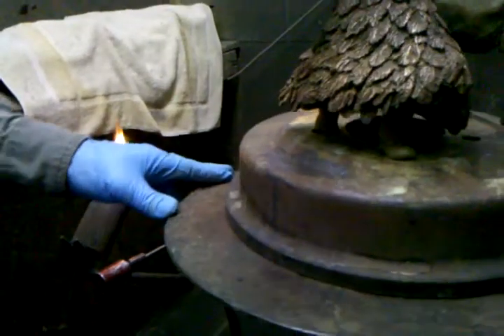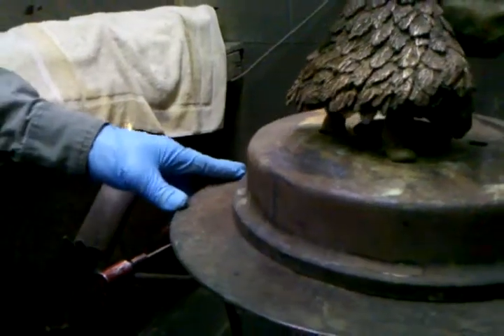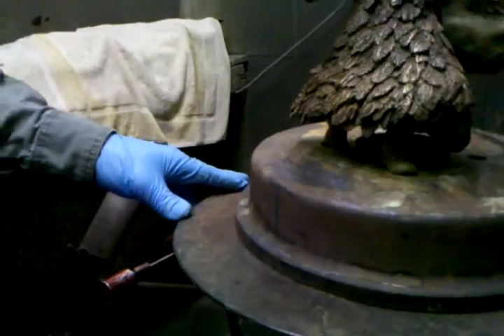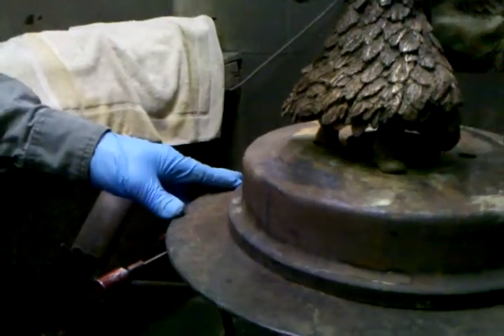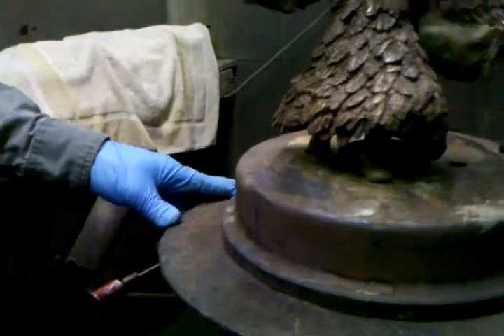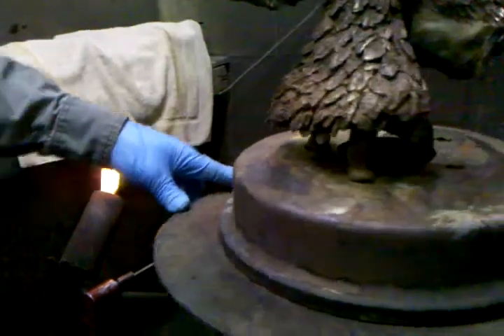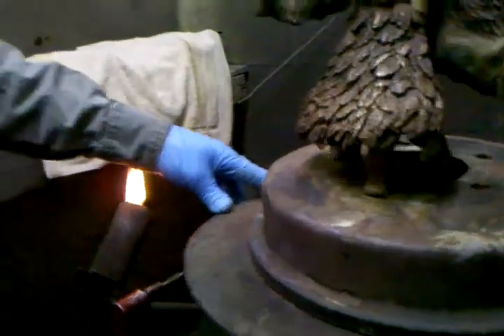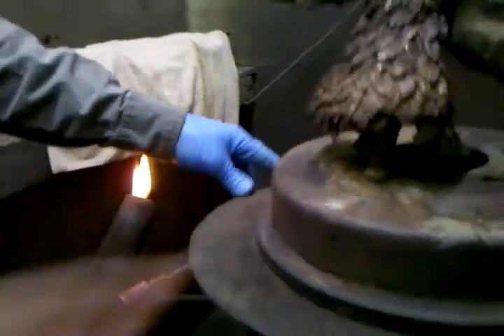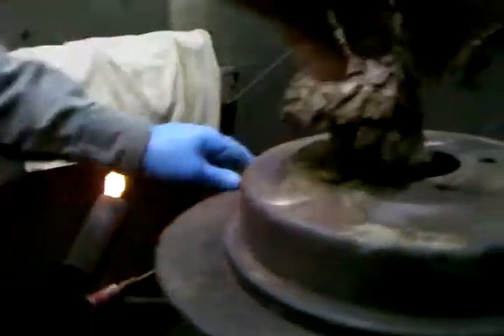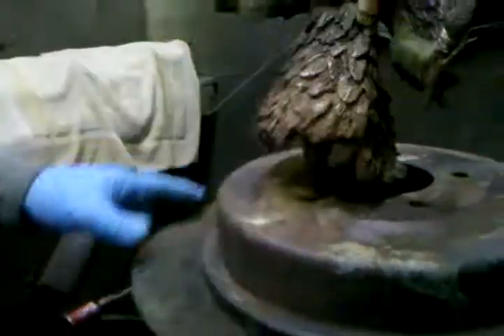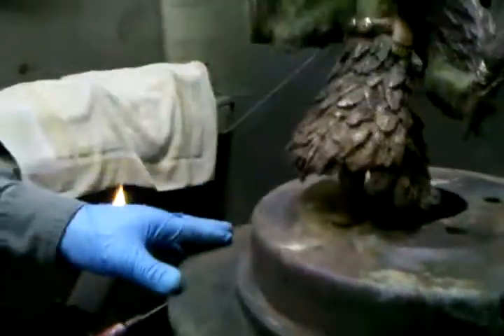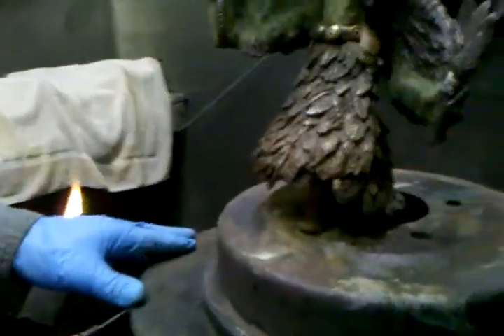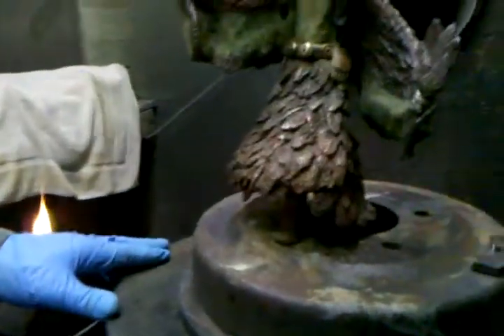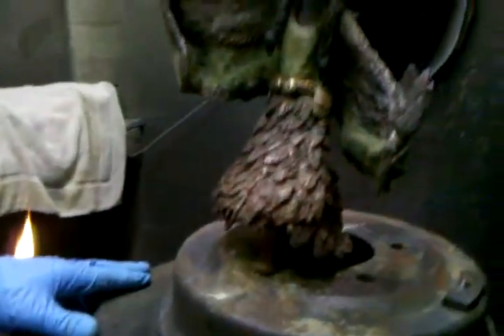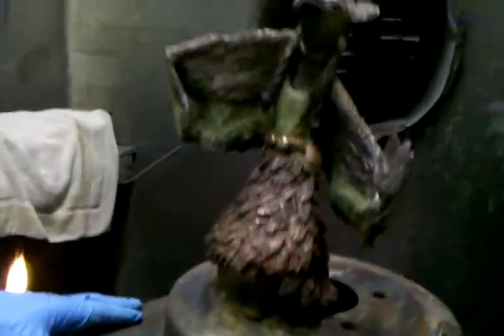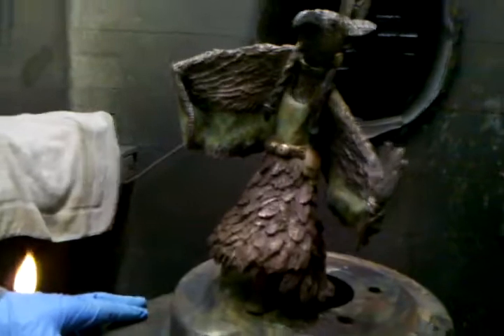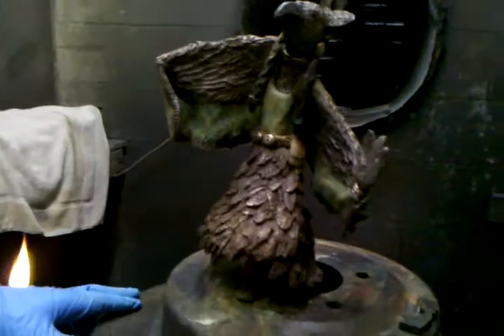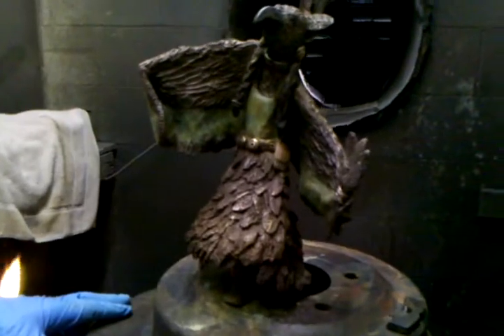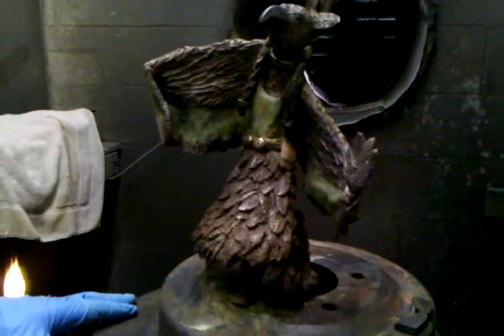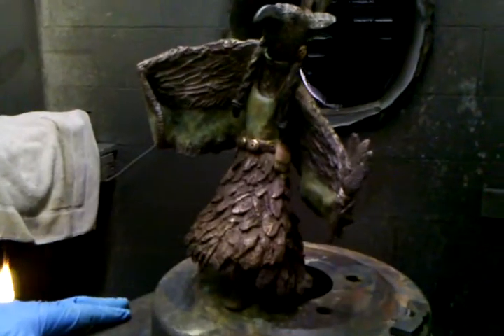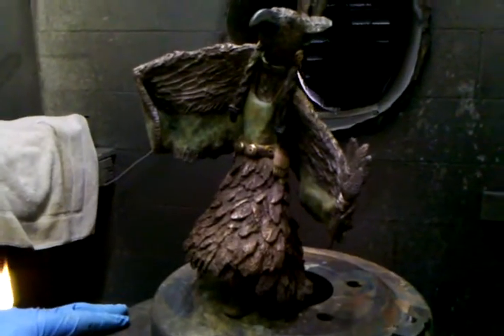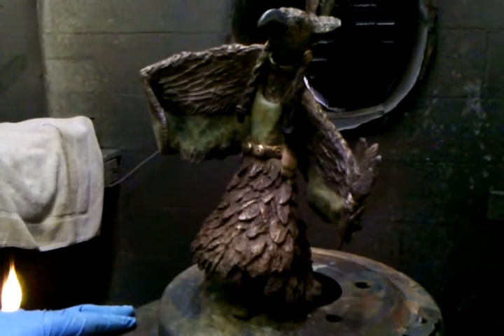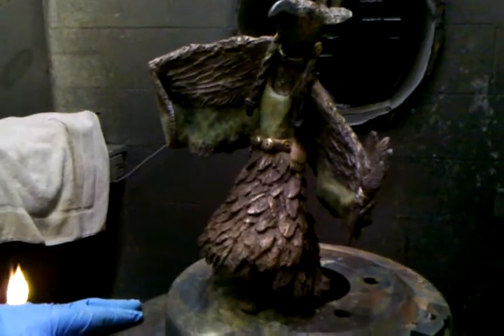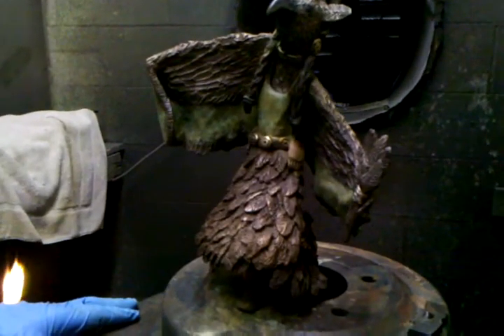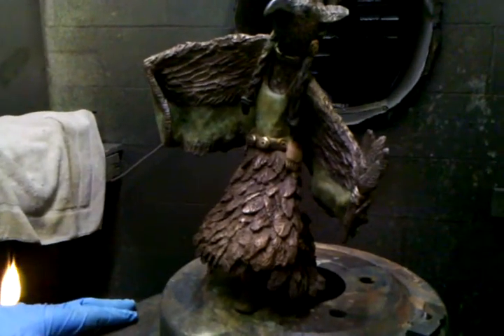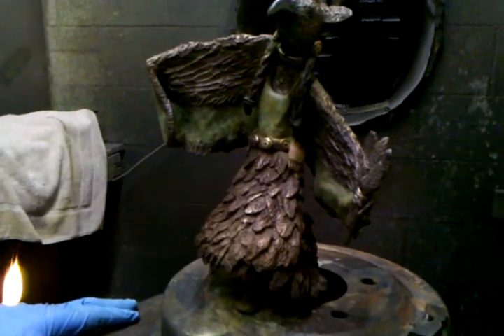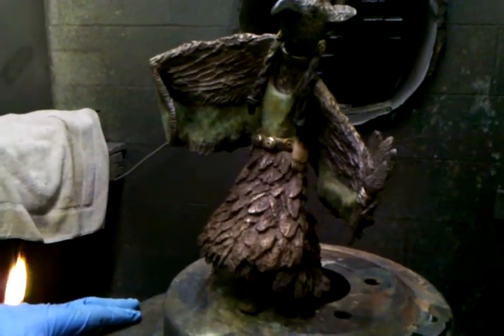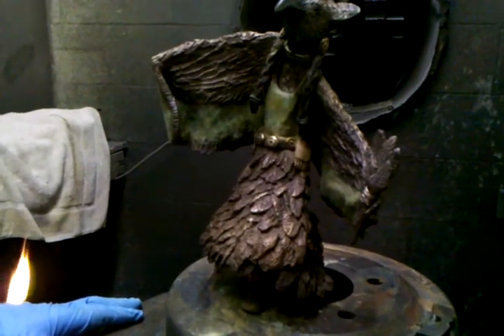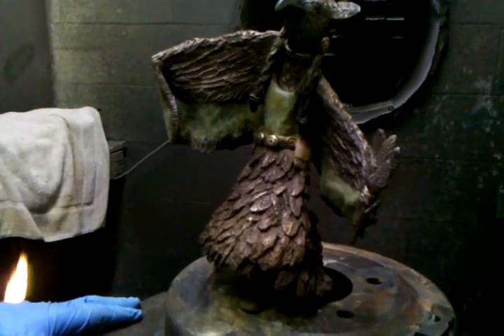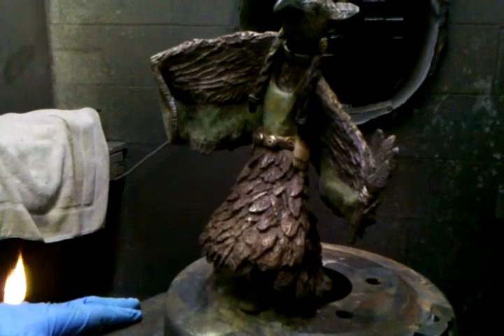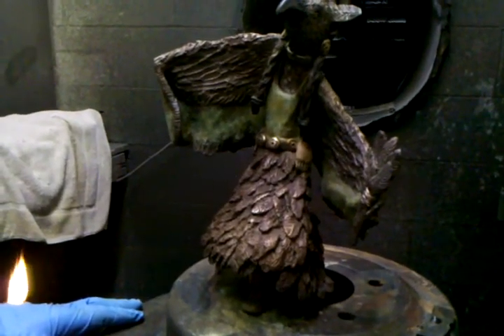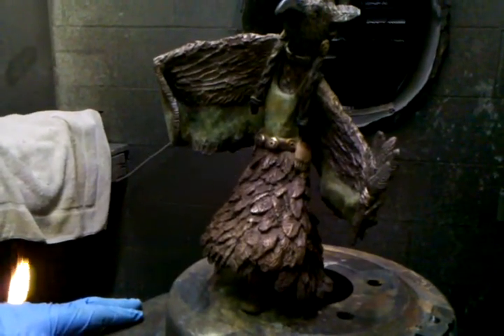What about the leaf that she's holding? The feathers? Yeah, the one in her hair. Maybe a little bit of depth.